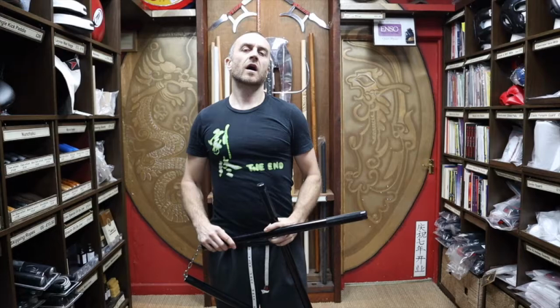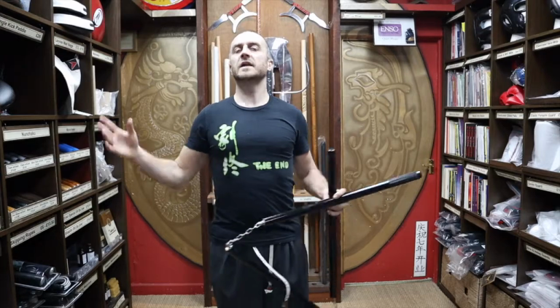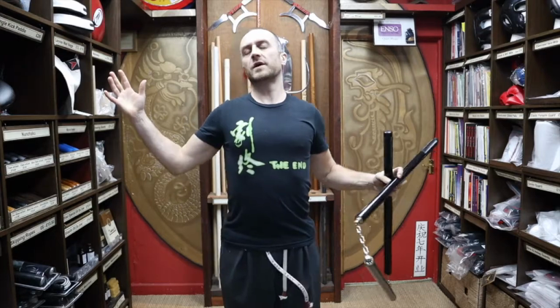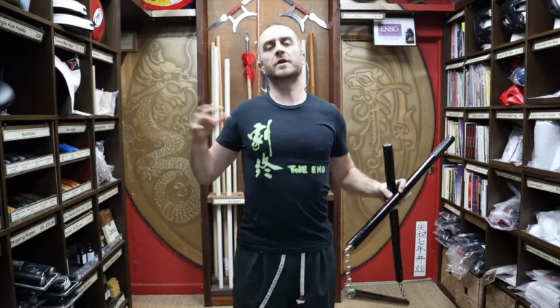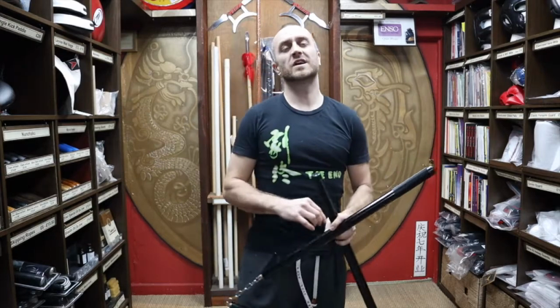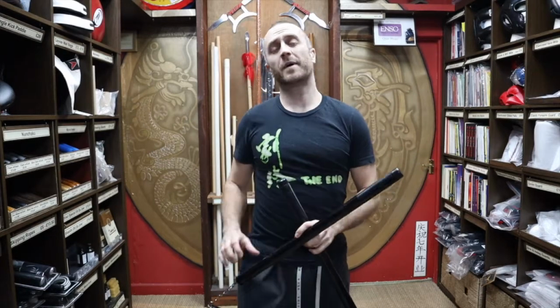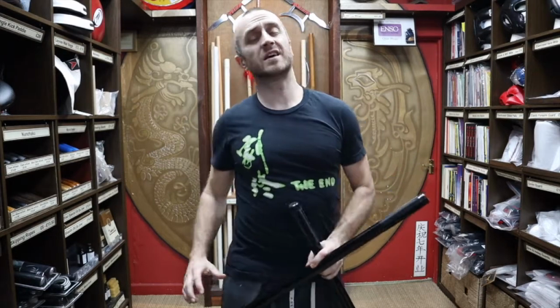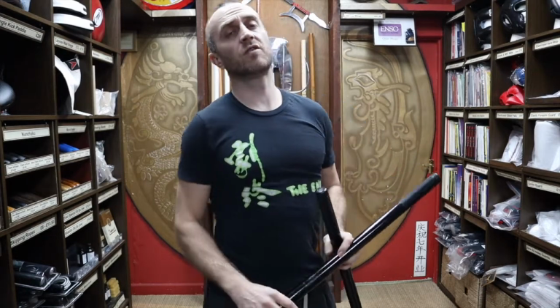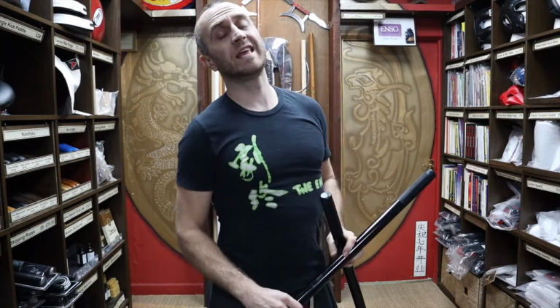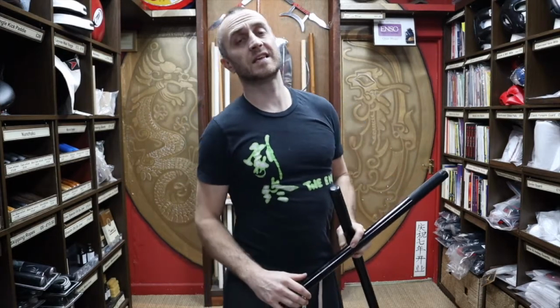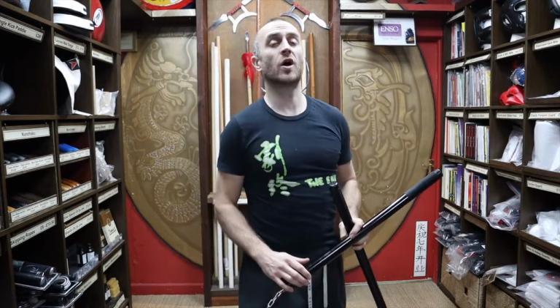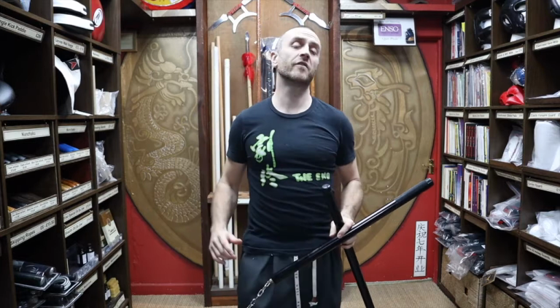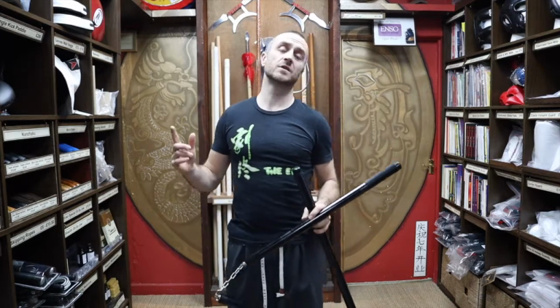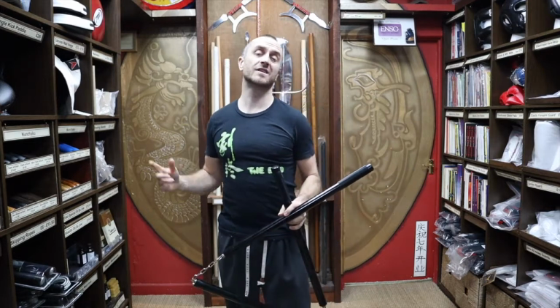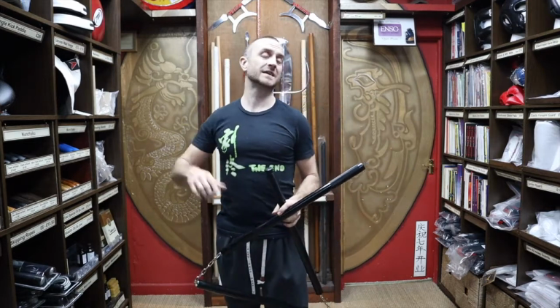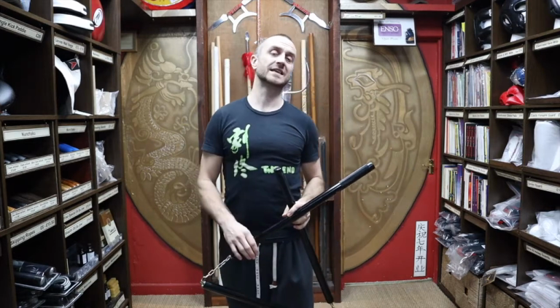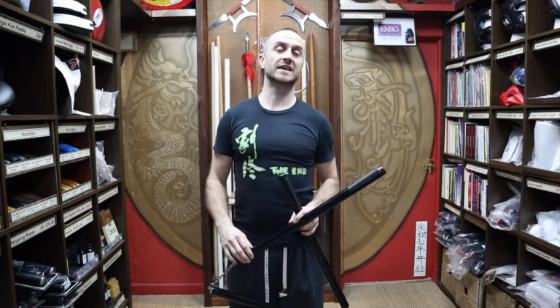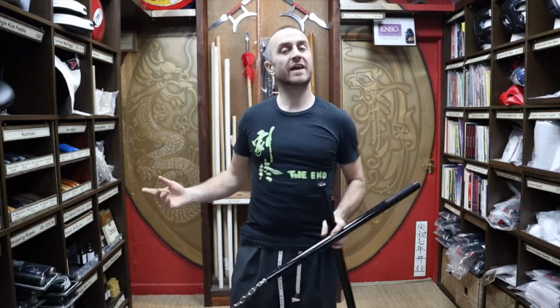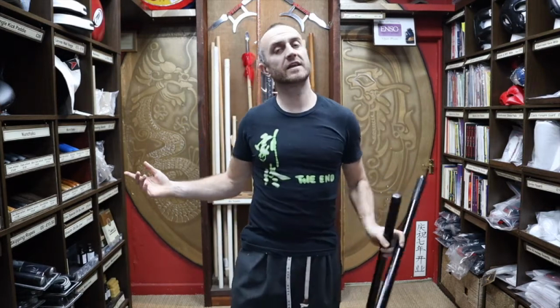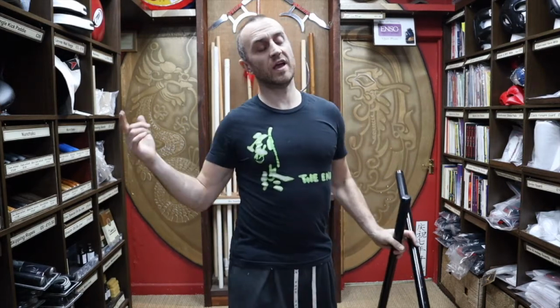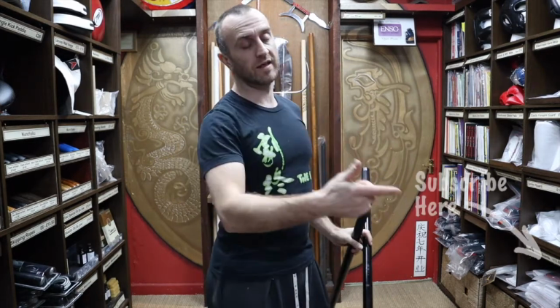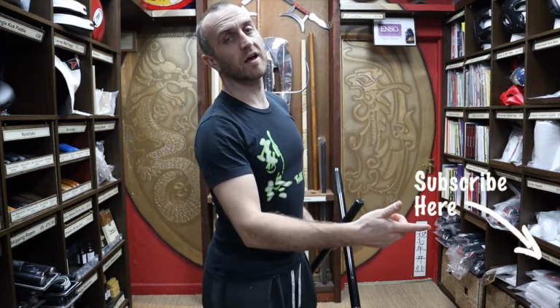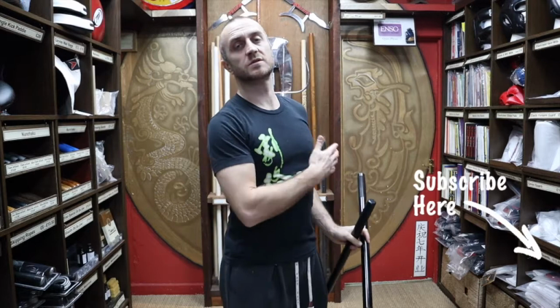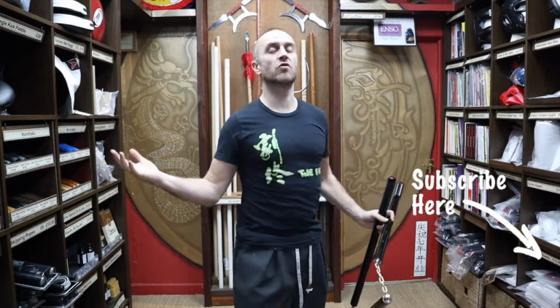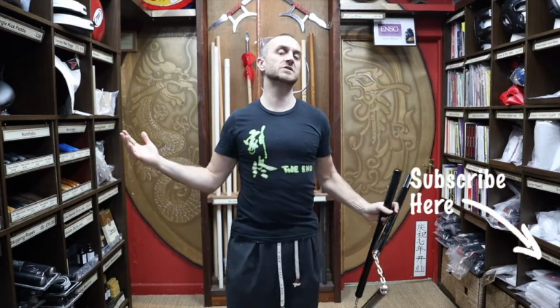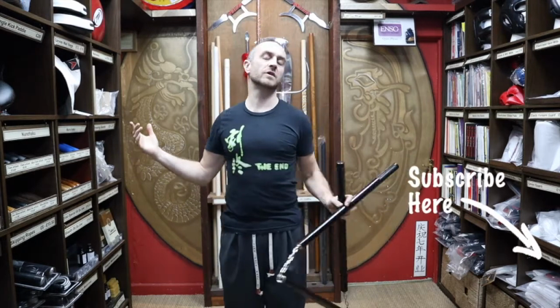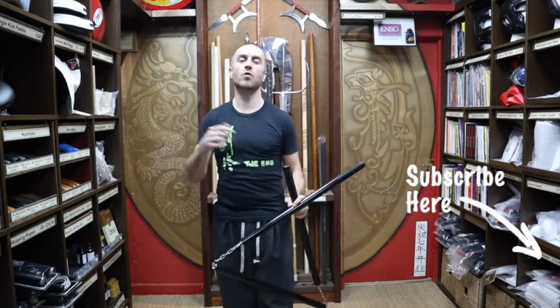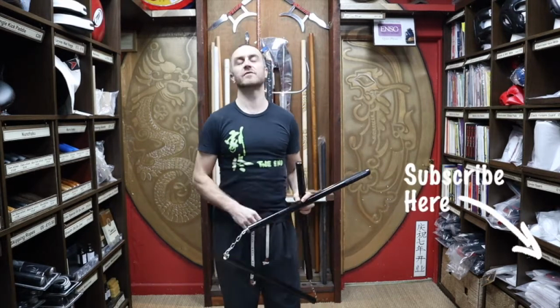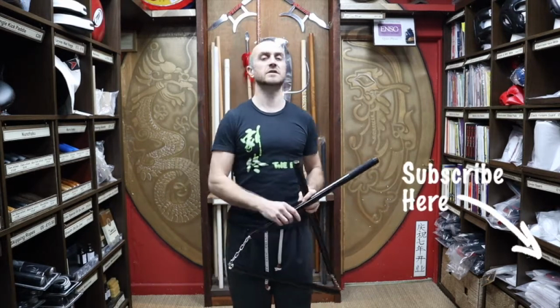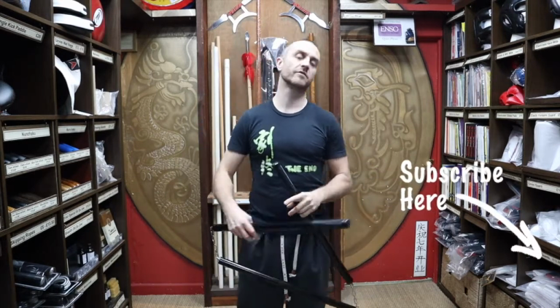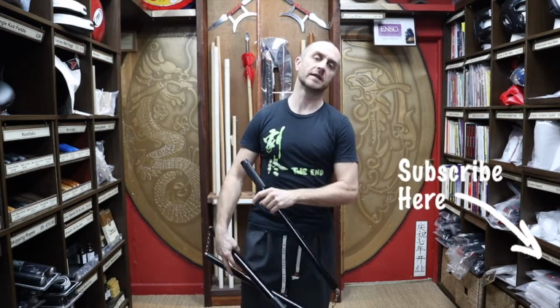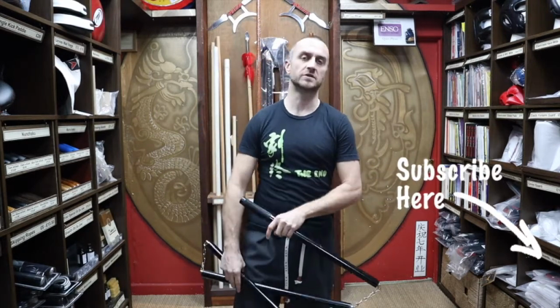Hi, my name is Doug Swift. I've been doing martial arts for the past 33 years and I've been the owner of Enso Martial Arts for the past 16 years. If you're liking this video click the little icon, subscribe to this channel and get all the latest videos and updates from Enso Martial Arts.